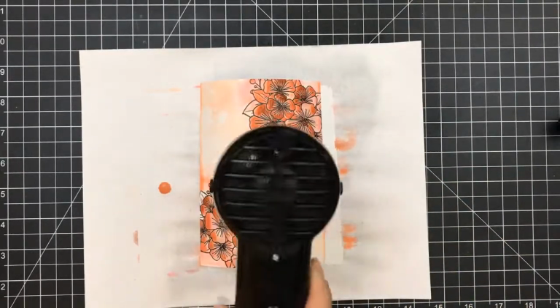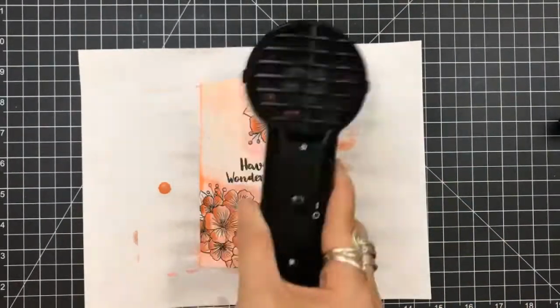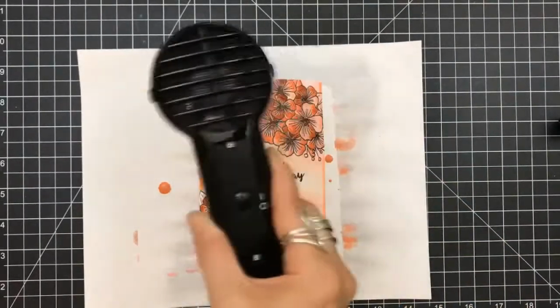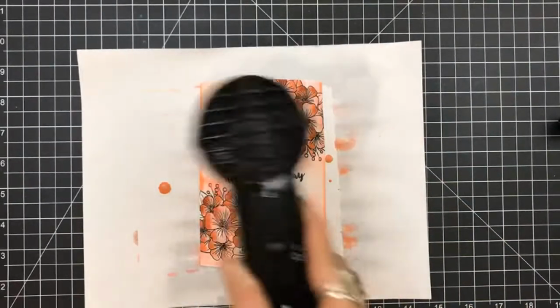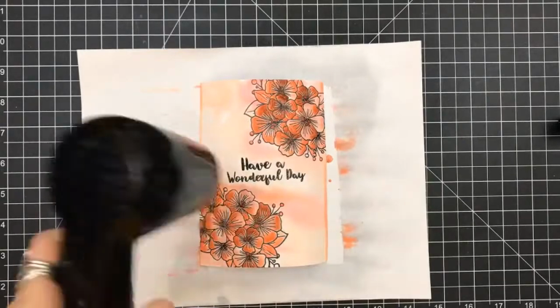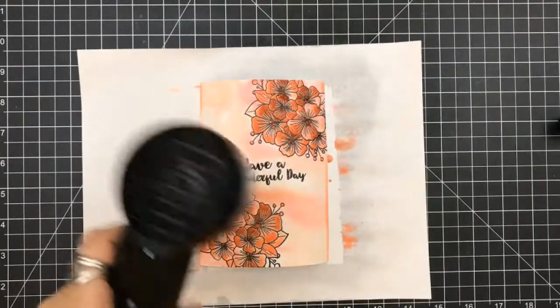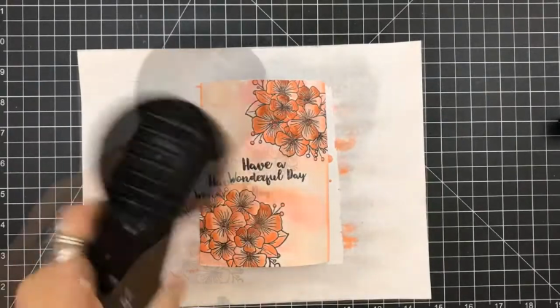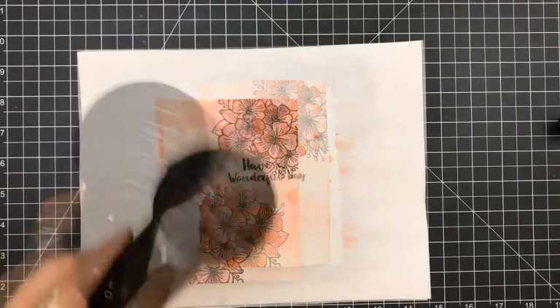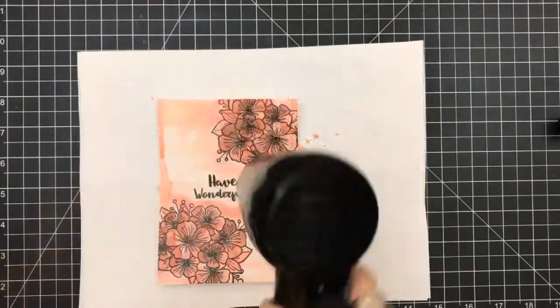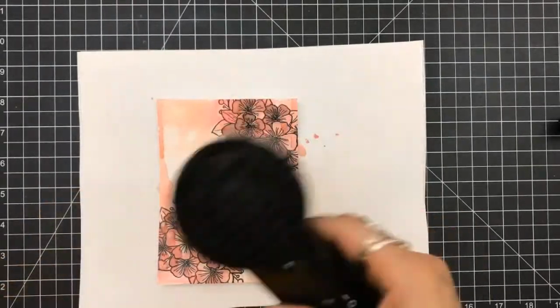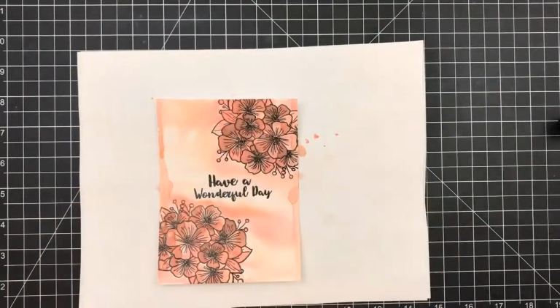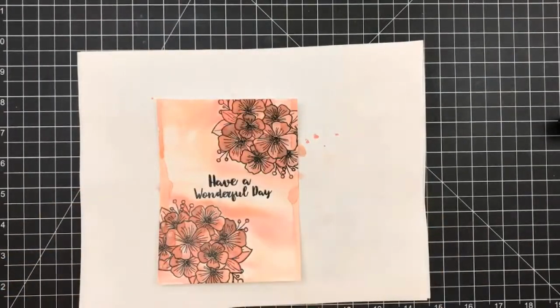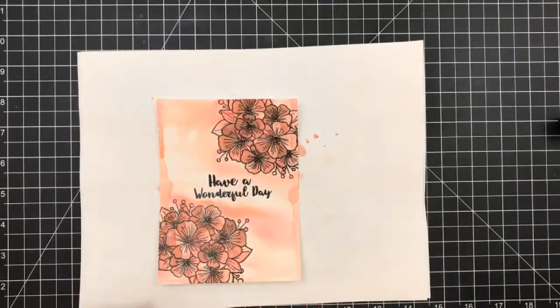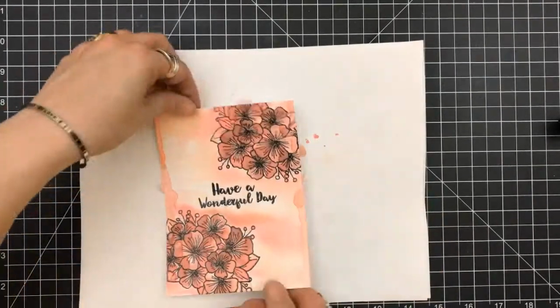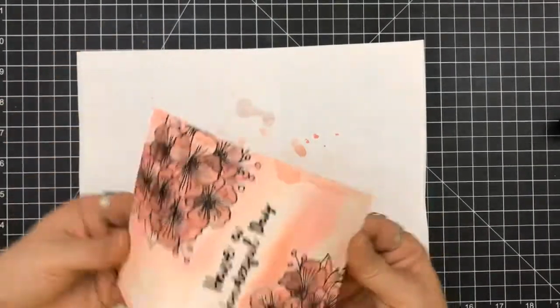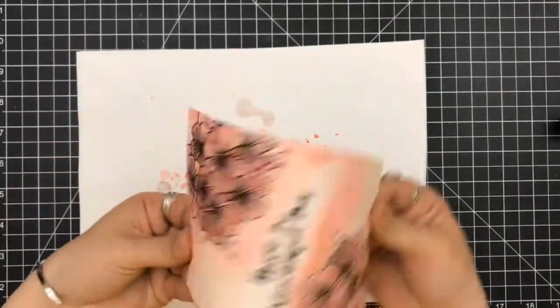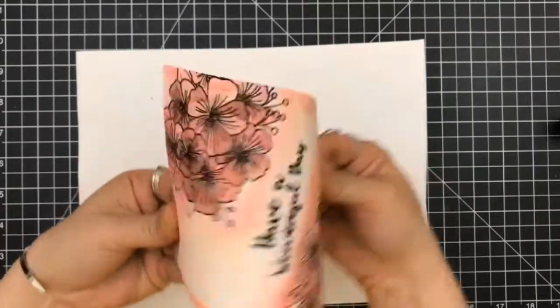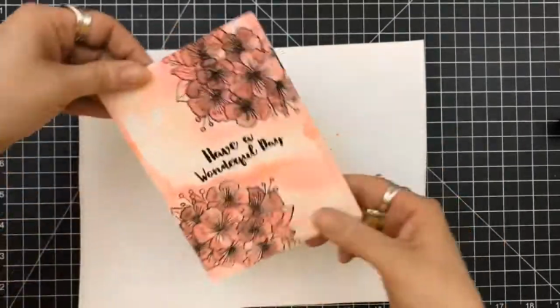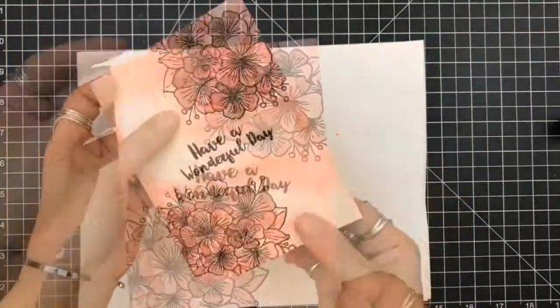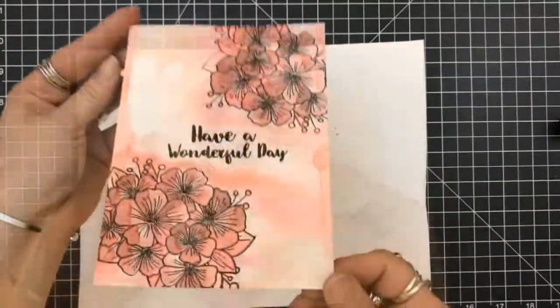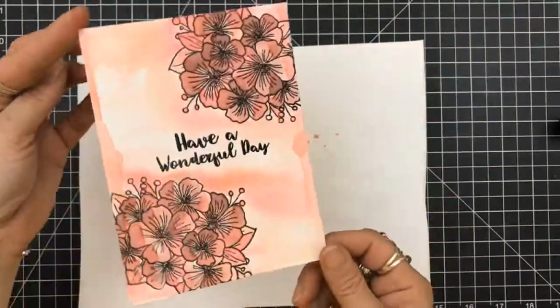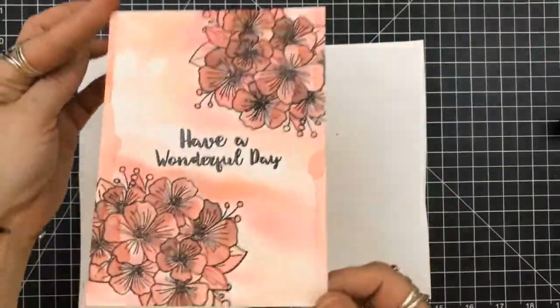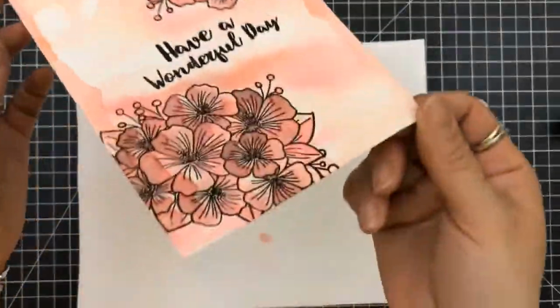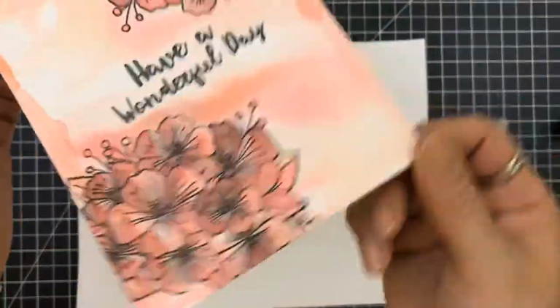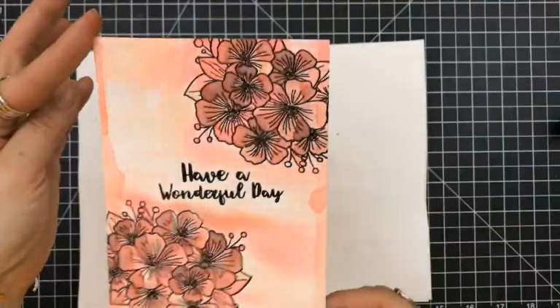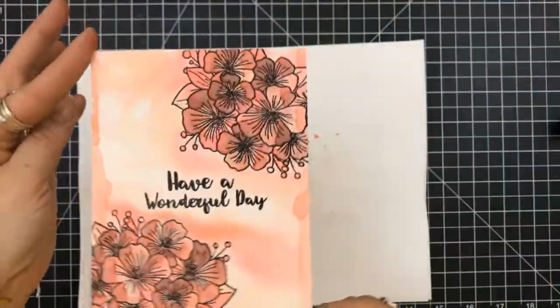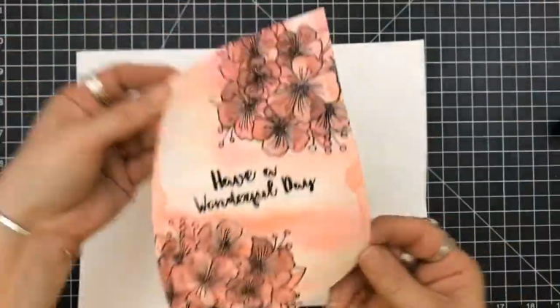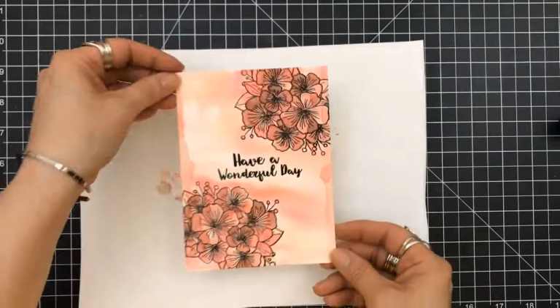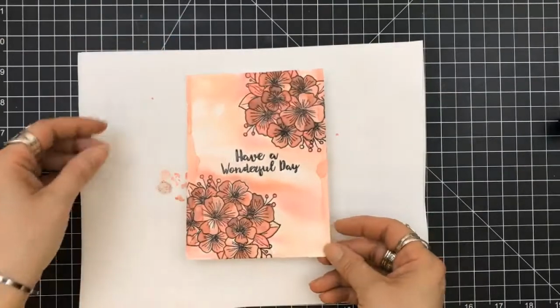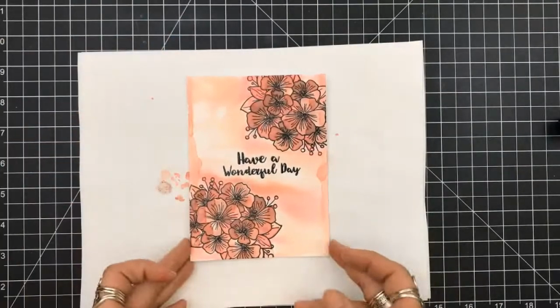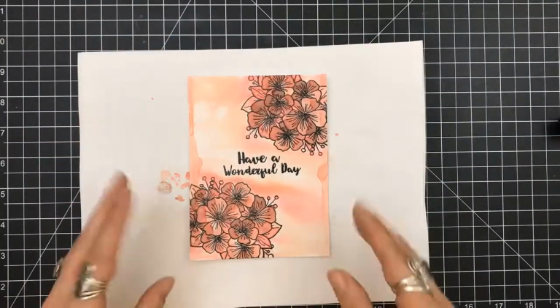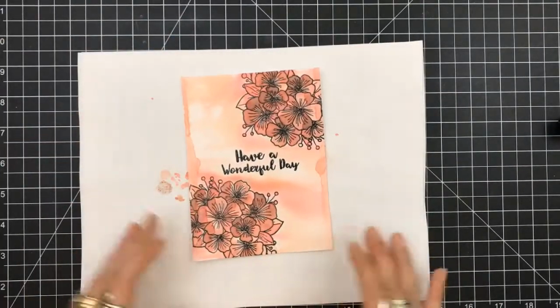I'm extremely impatient, so I must use my heat gun and I use my Ranger heat gun. It's just a different type of heat that comes out because of all the embossing. And I just dried it with that.